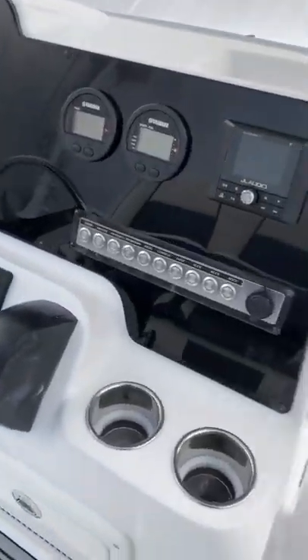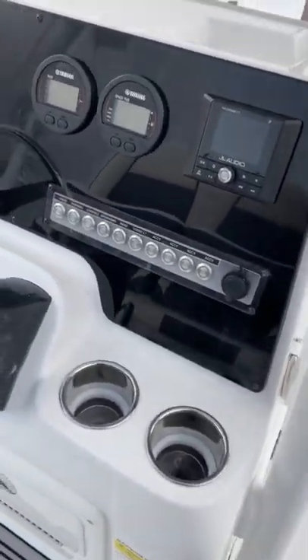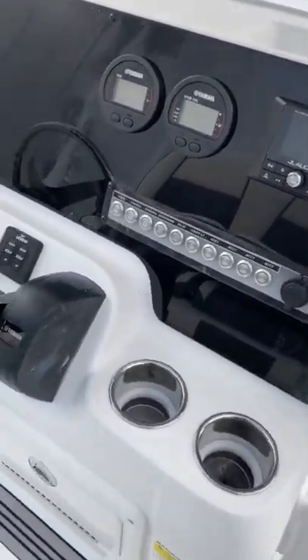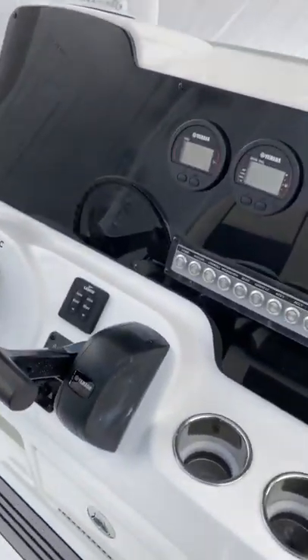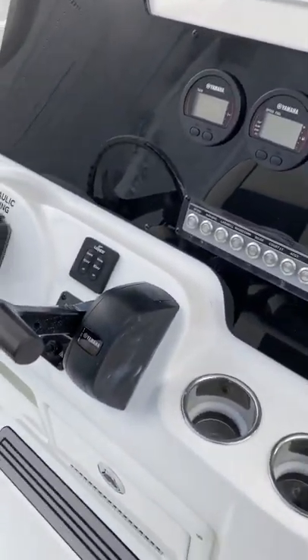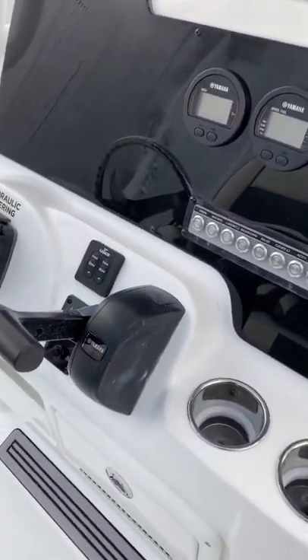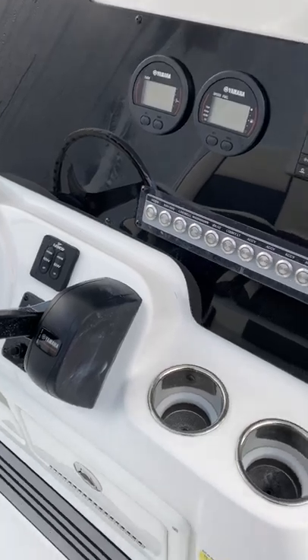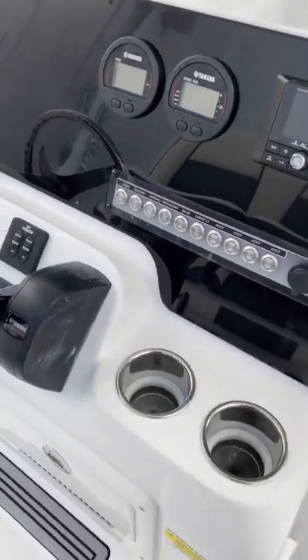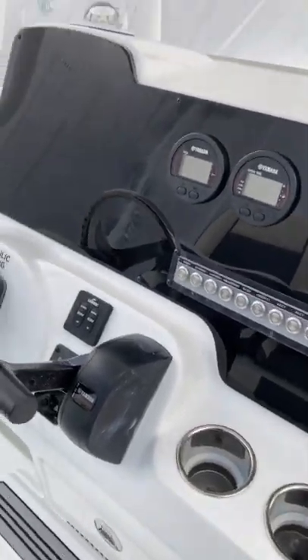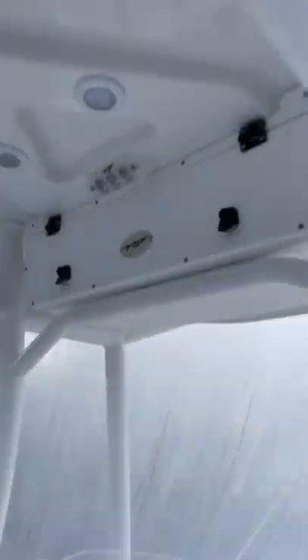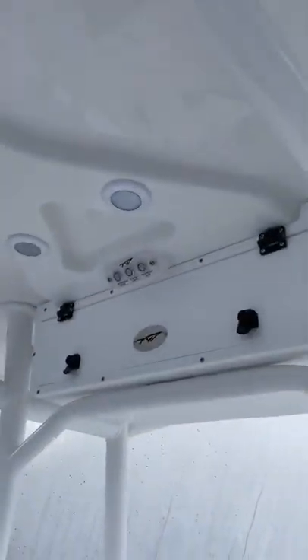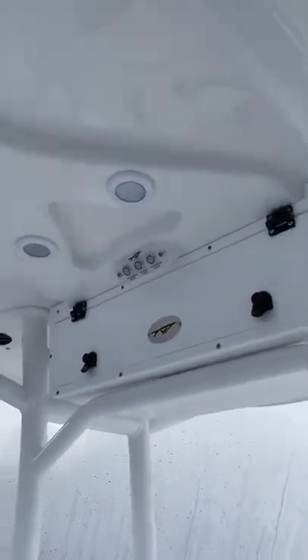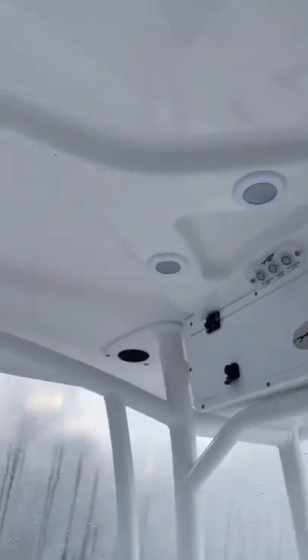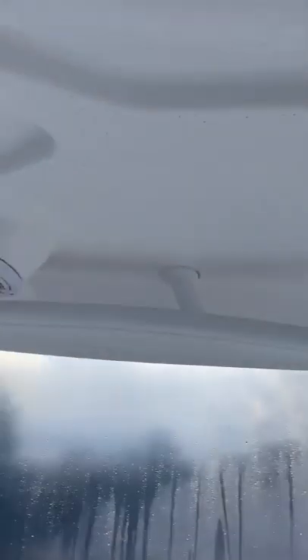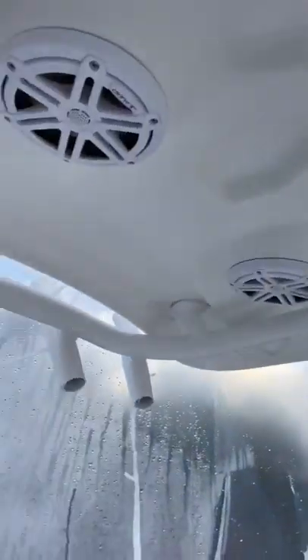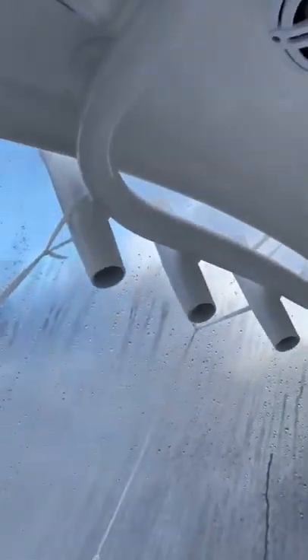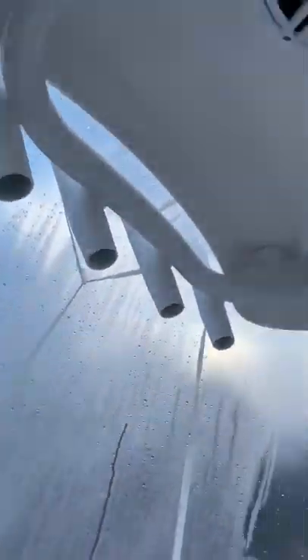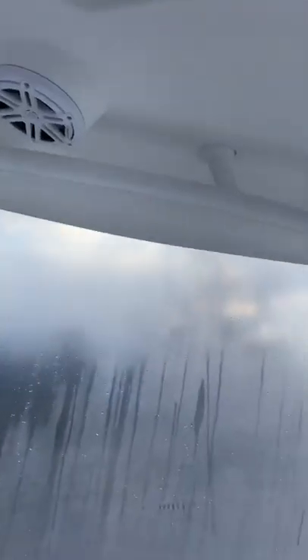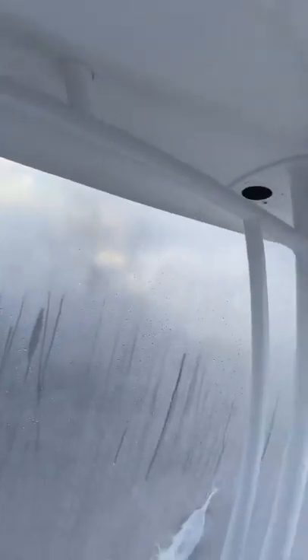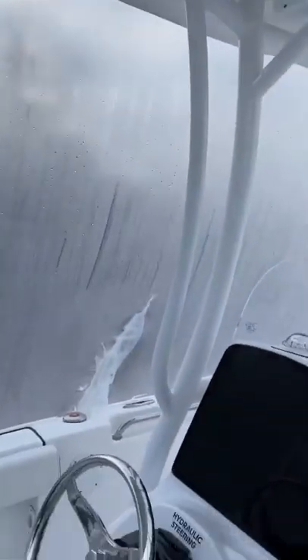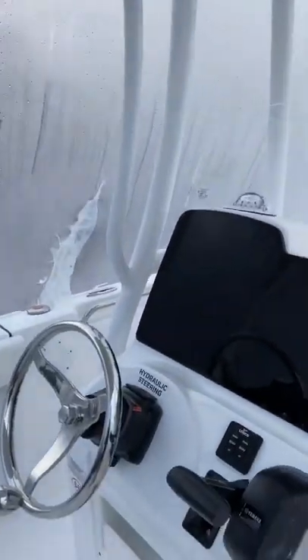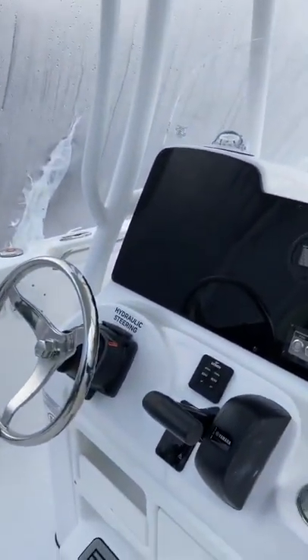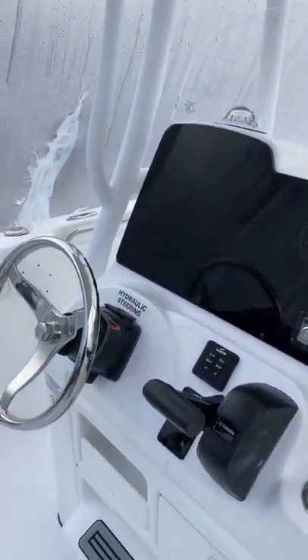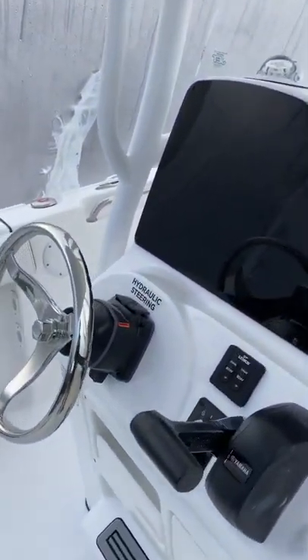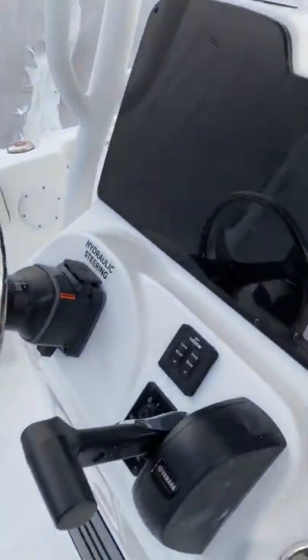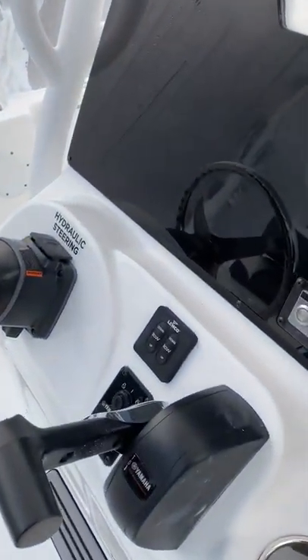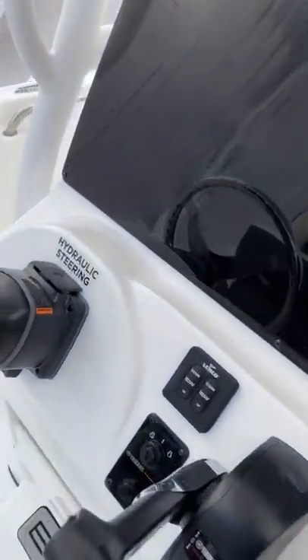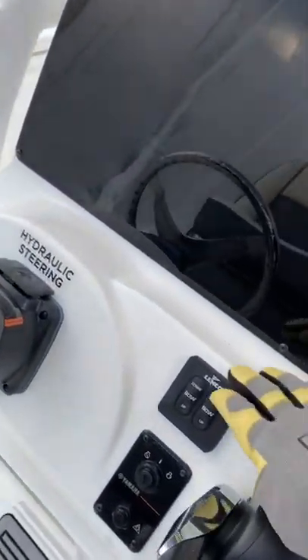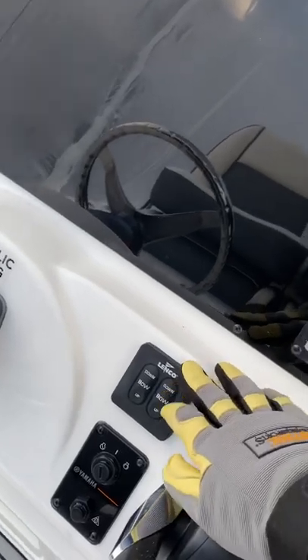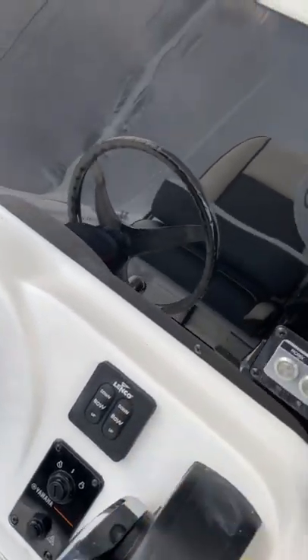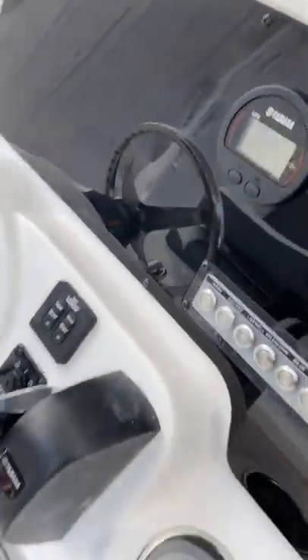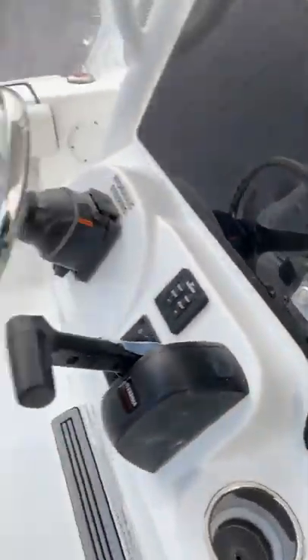Courtesy lights throughout the boat — when you hit the lights the cup holders light up, lights throughout the T-top, and spreader lights are available on this boat. This boat also has trim tabs built in.